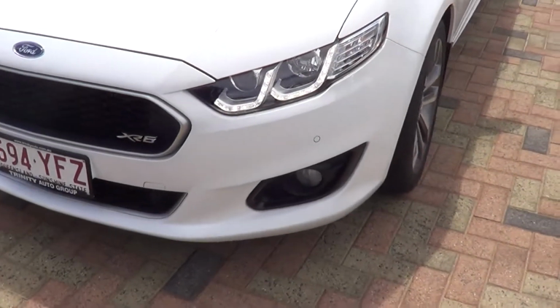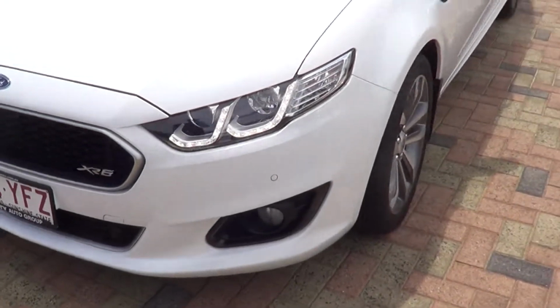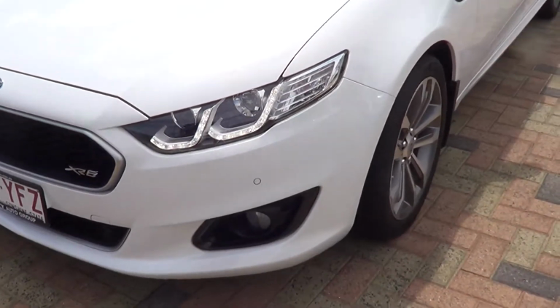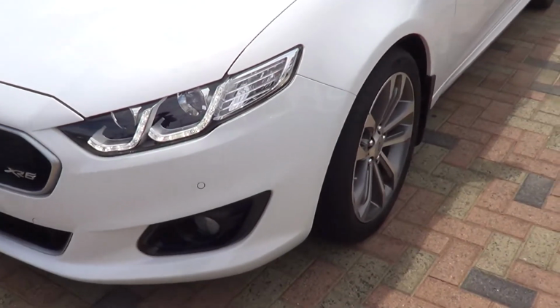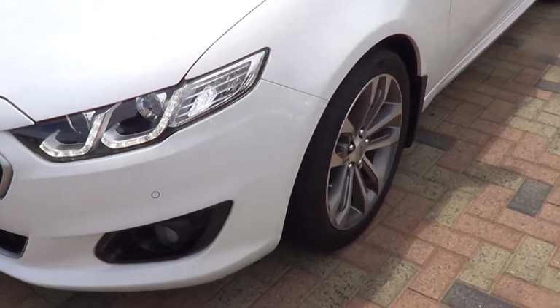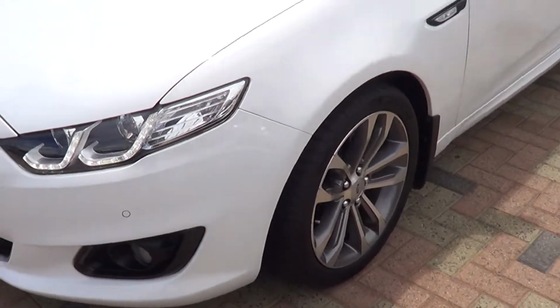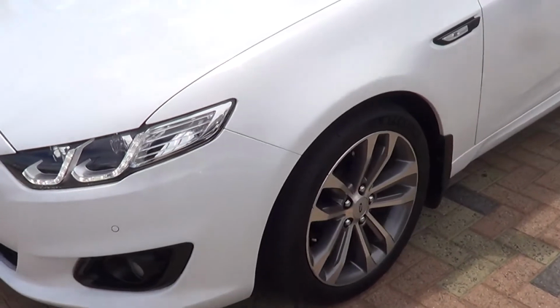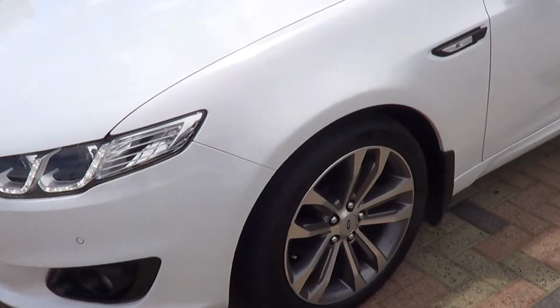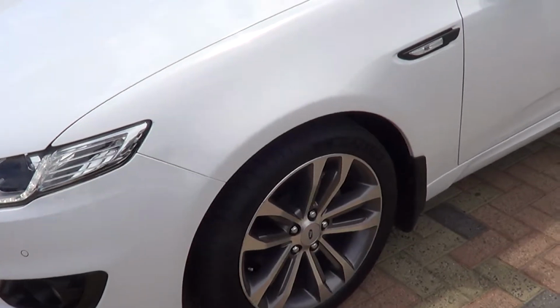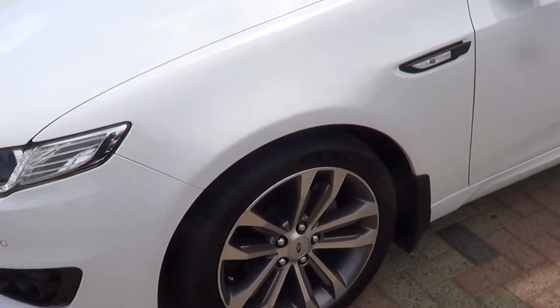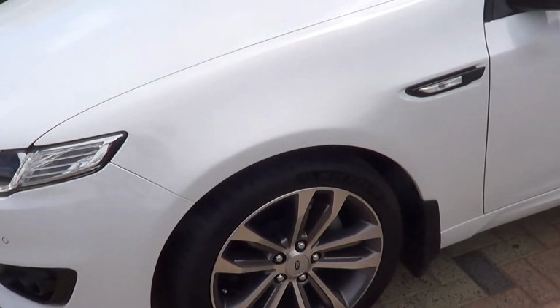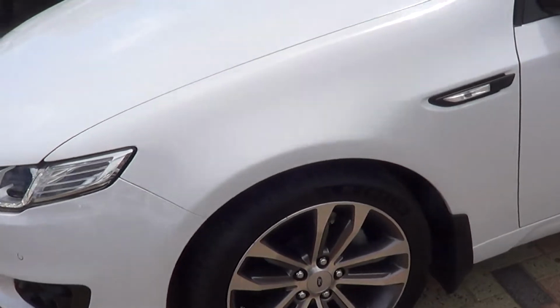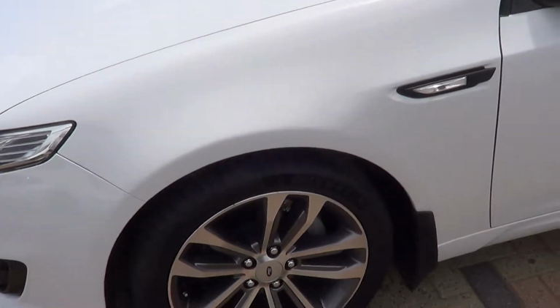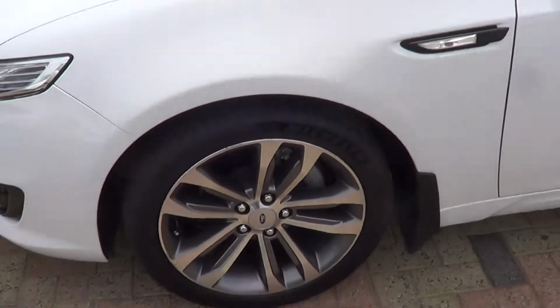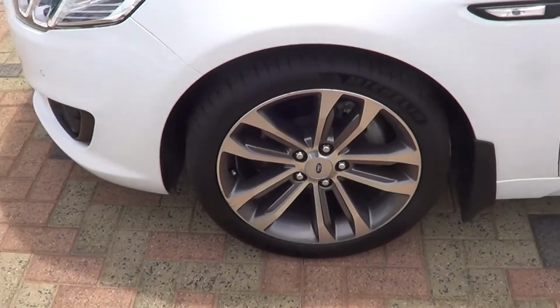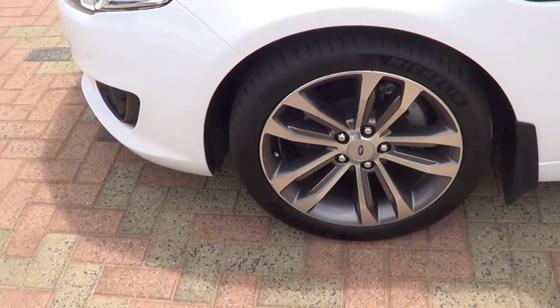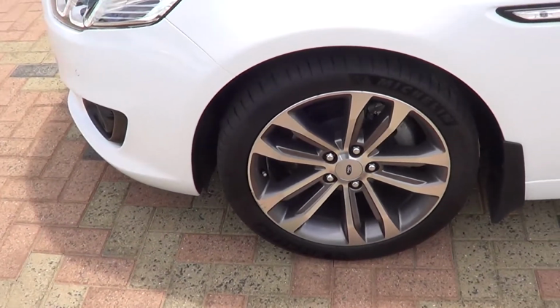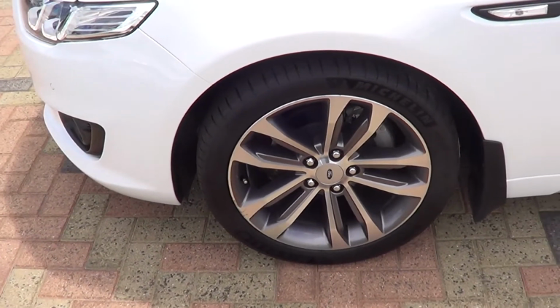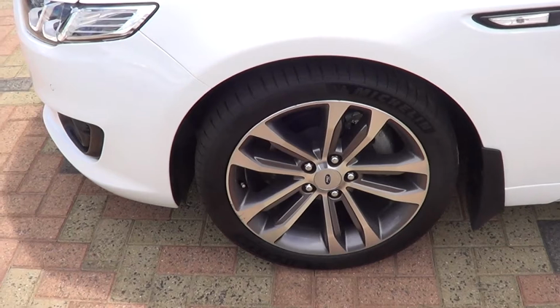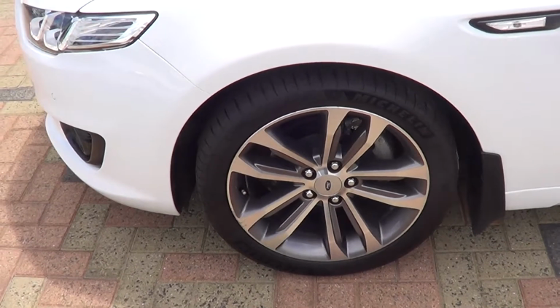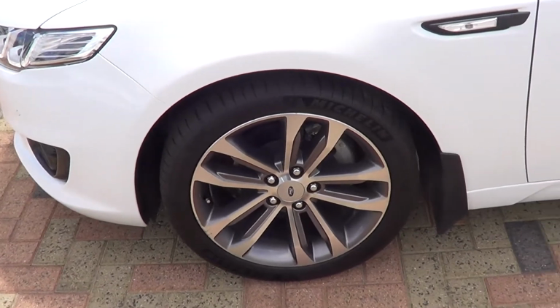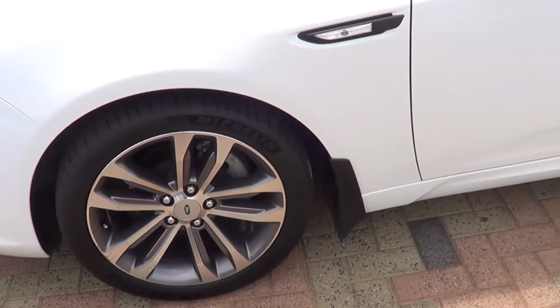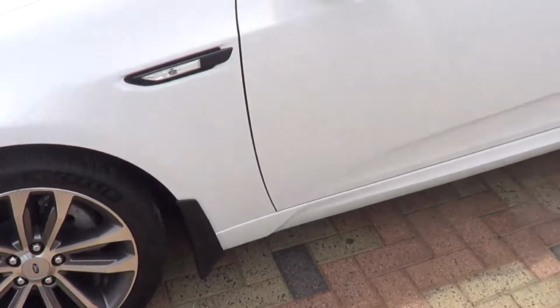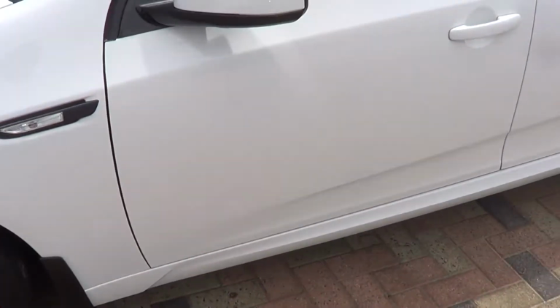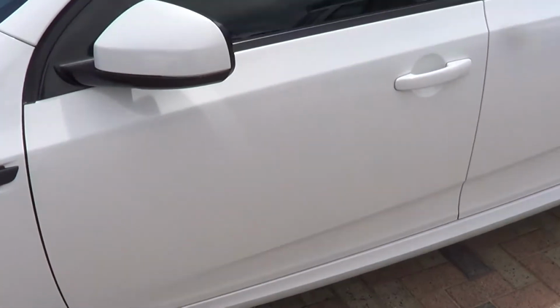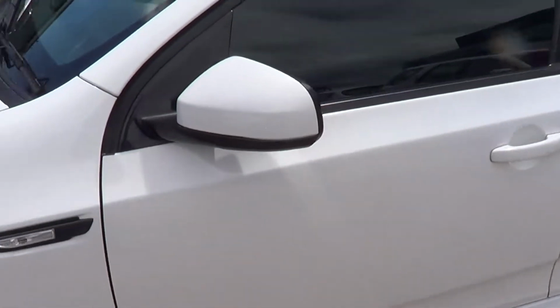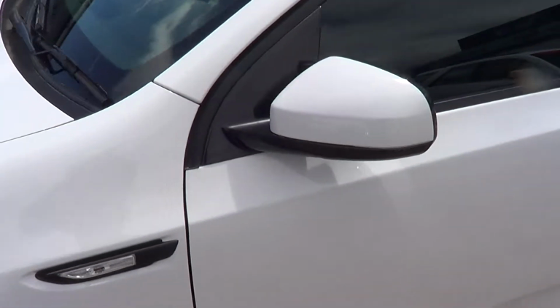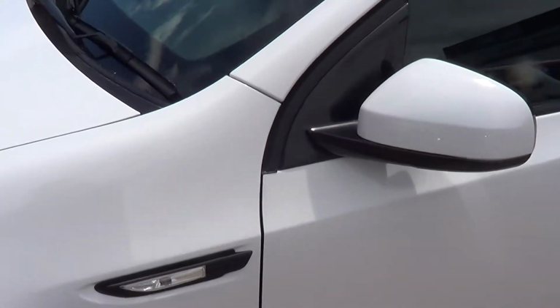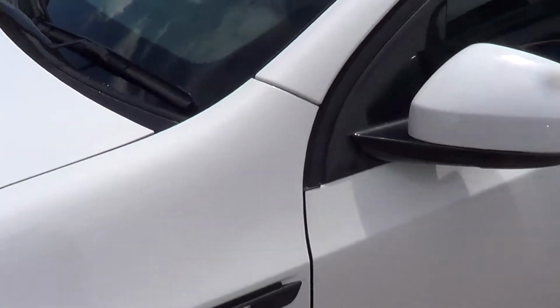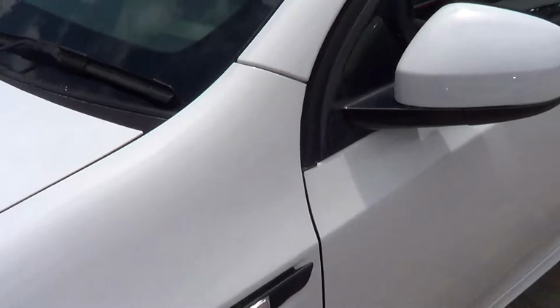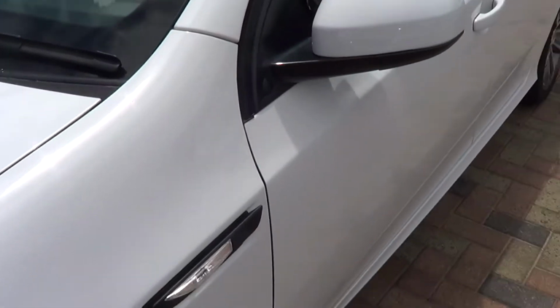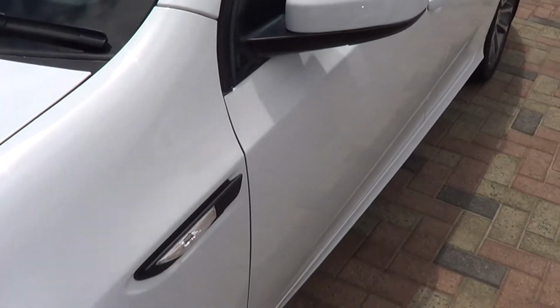I'm just going to keep walking around this vehicle. You've got Michelin tyres all round with a lot of tread on there, so the tyres are good, the wheels are good. Looking down the side of the car again, the paint is immaculate.